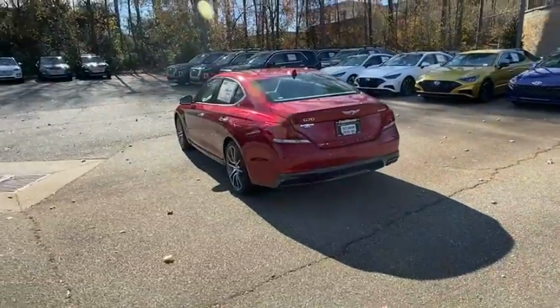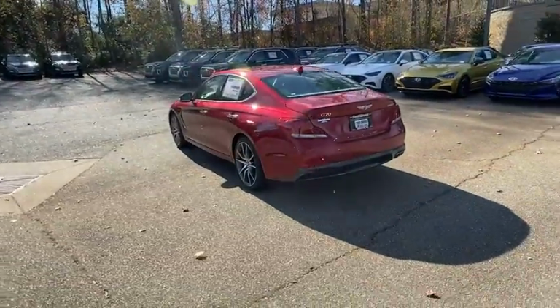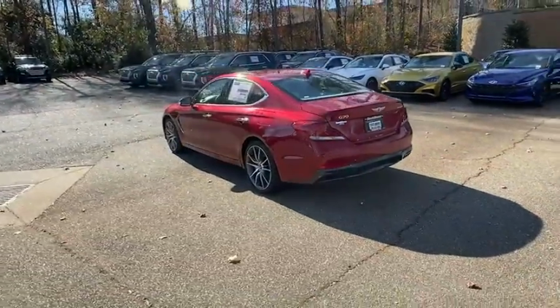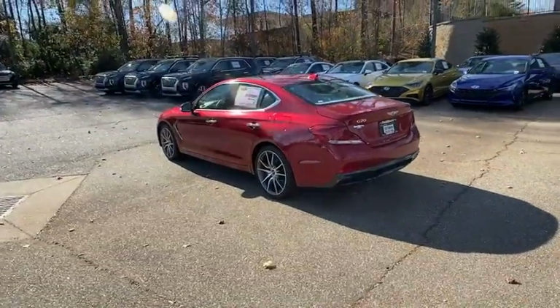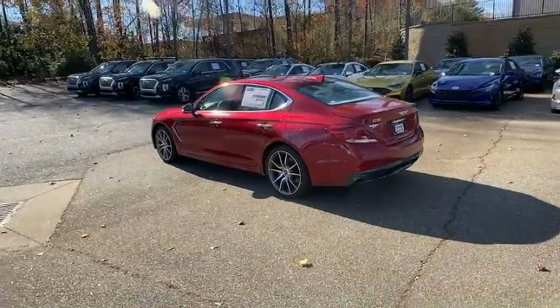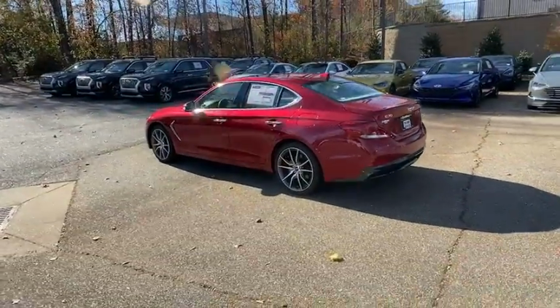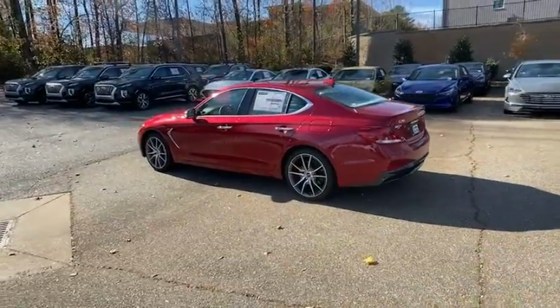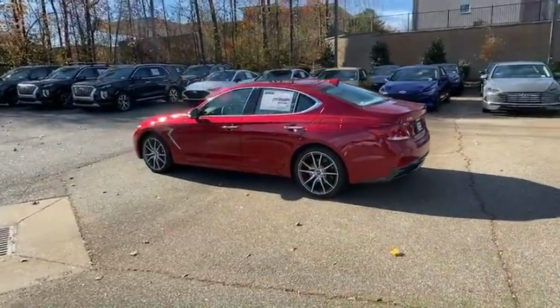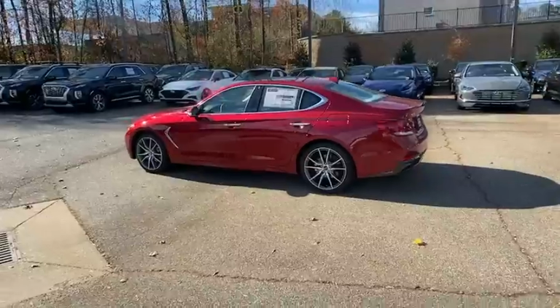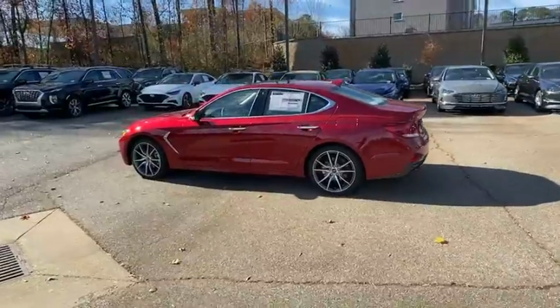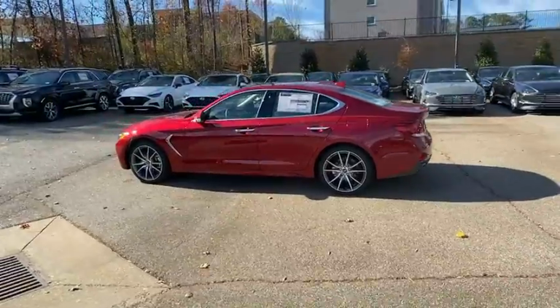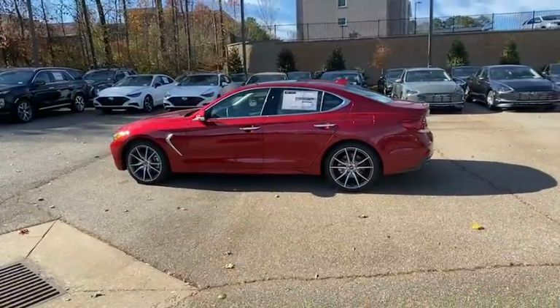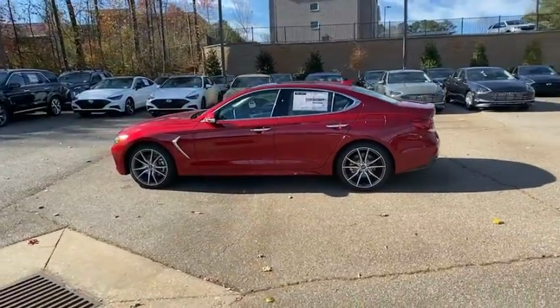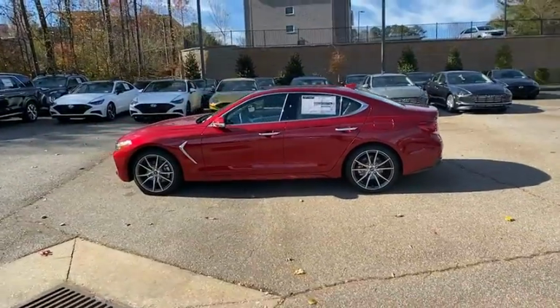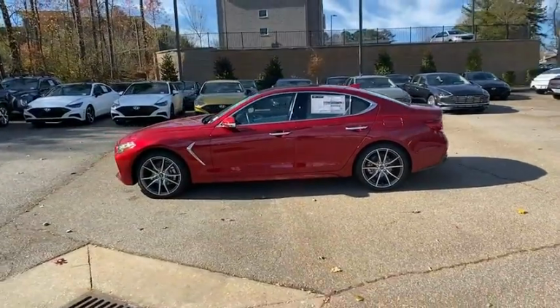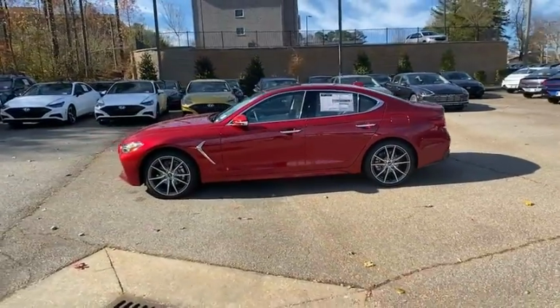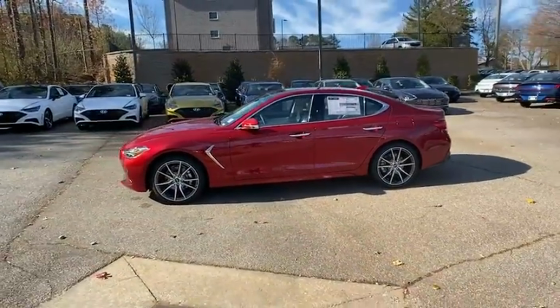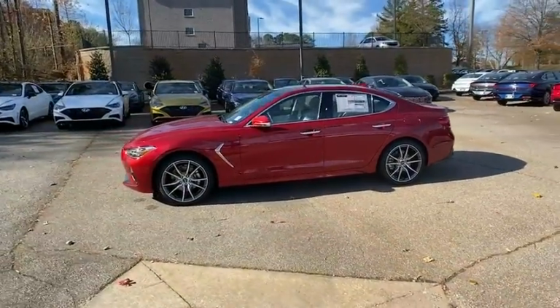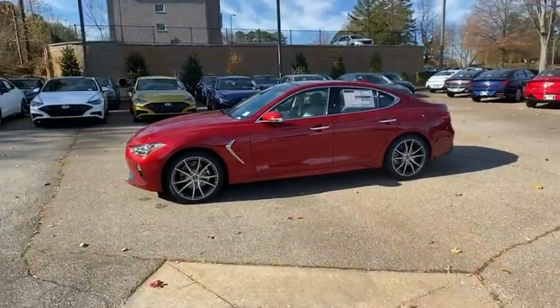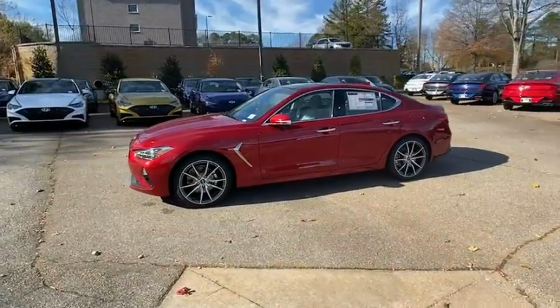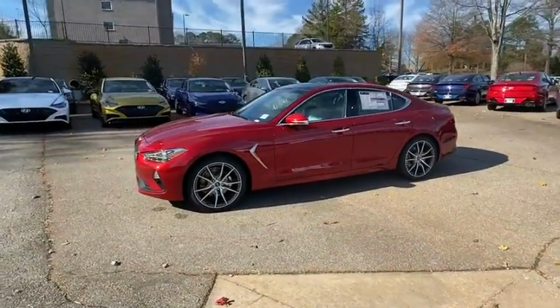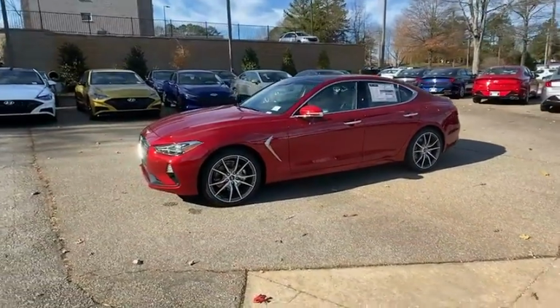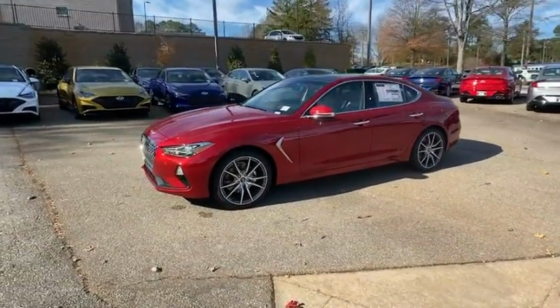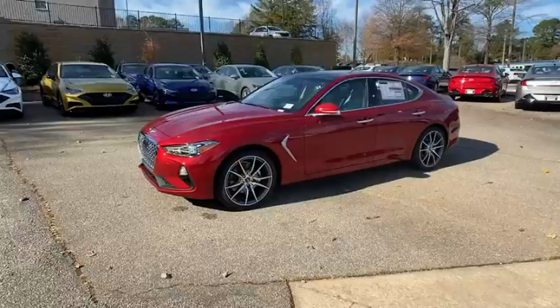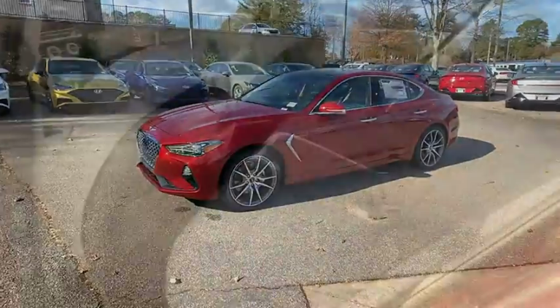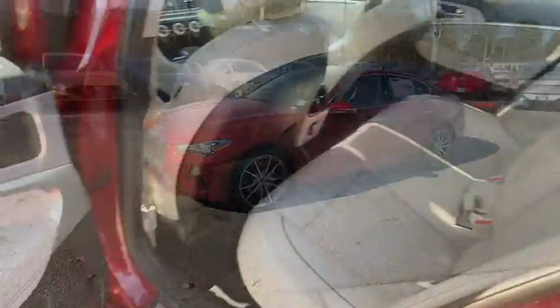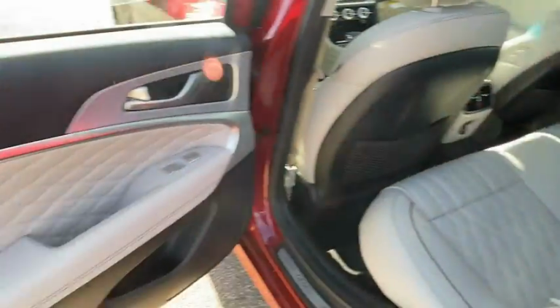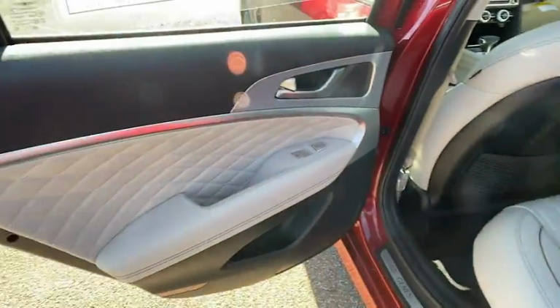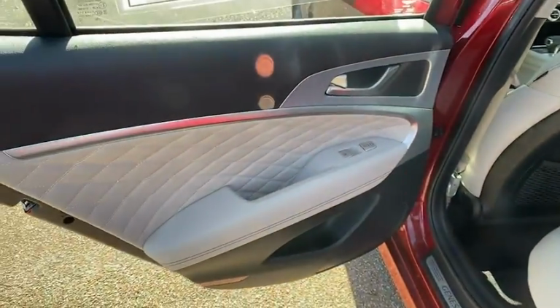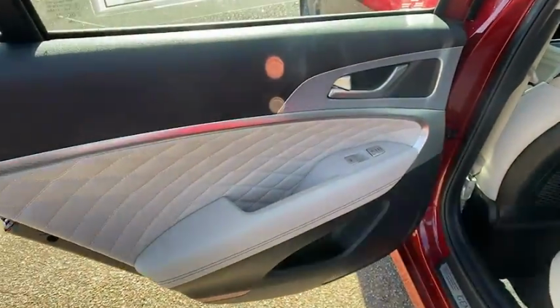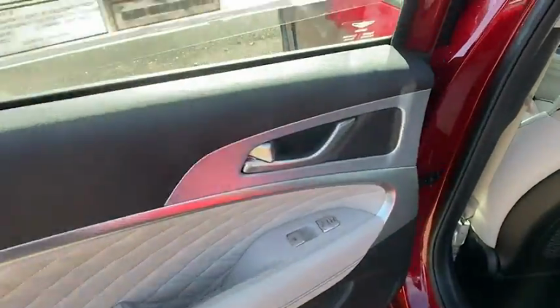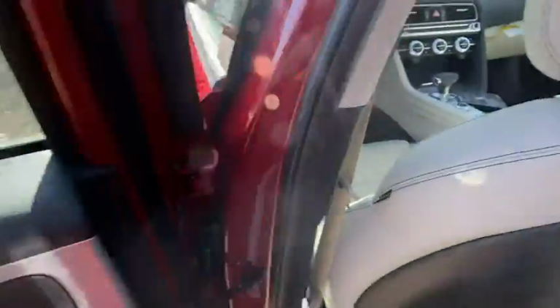Here are some of this vehicle's great options: power passenger seat, traction control, dual airbags, alloy wheels, power steering, four-wheel disc brakes, rear window defroster, and trip computer.